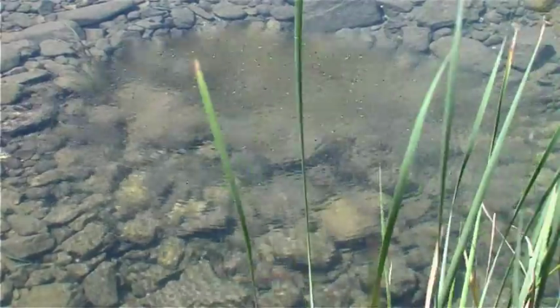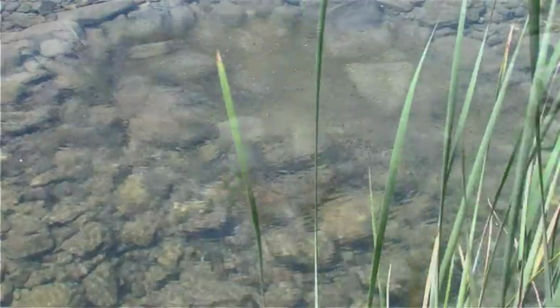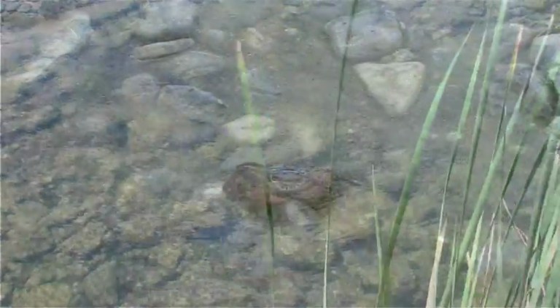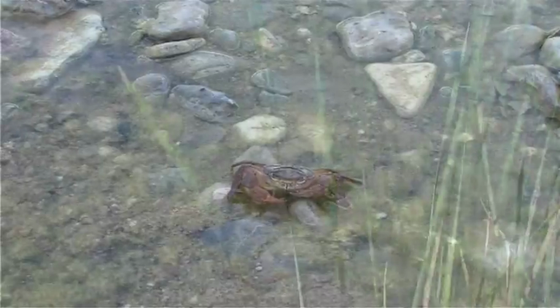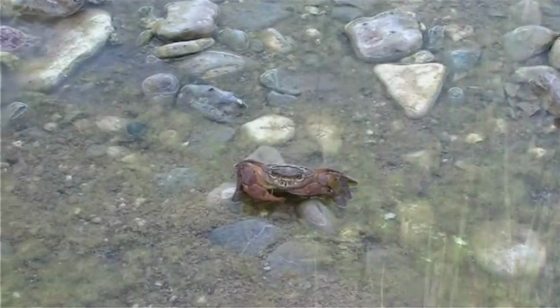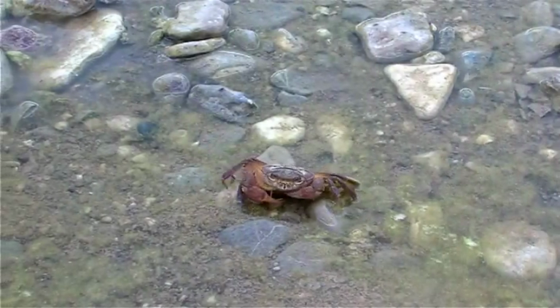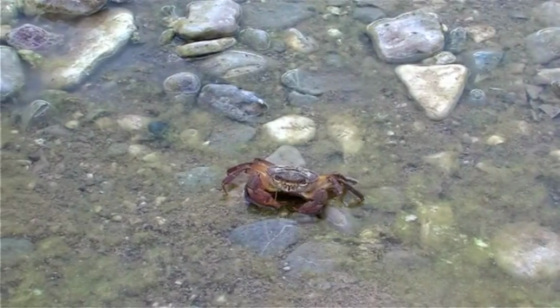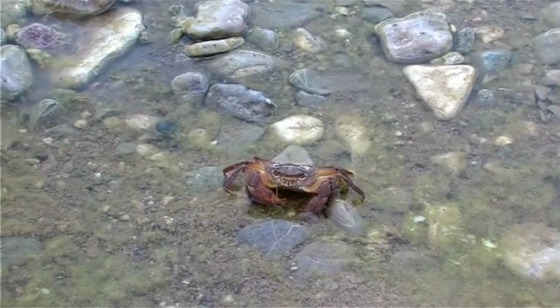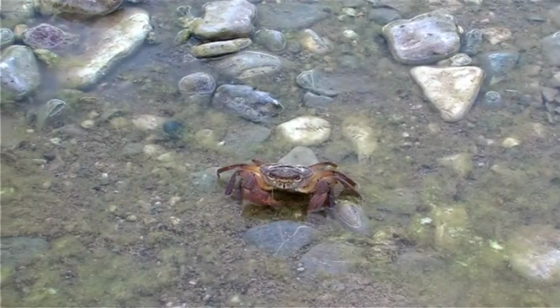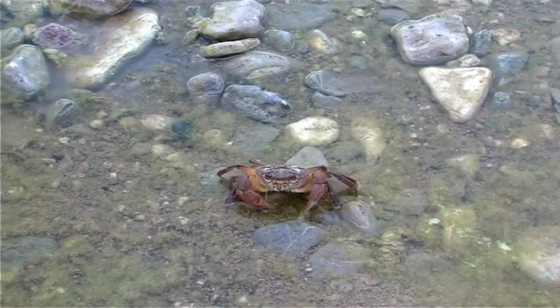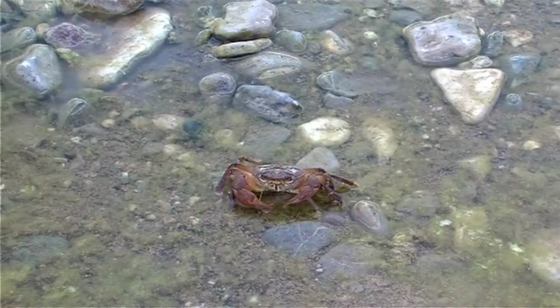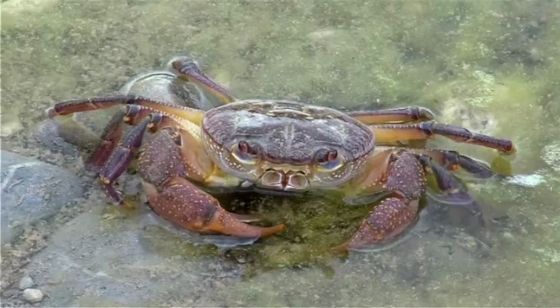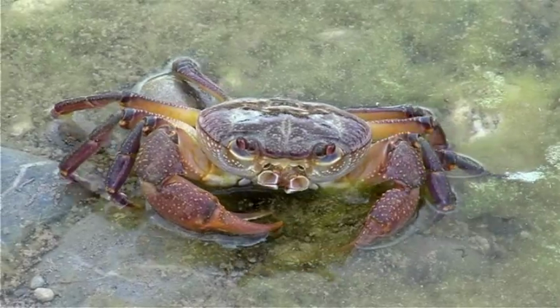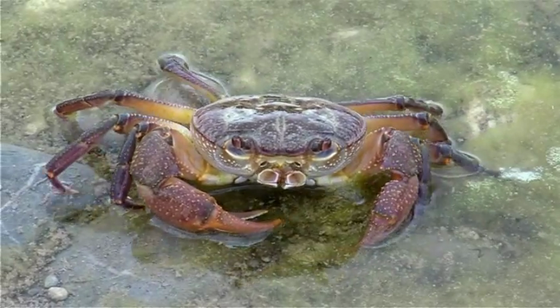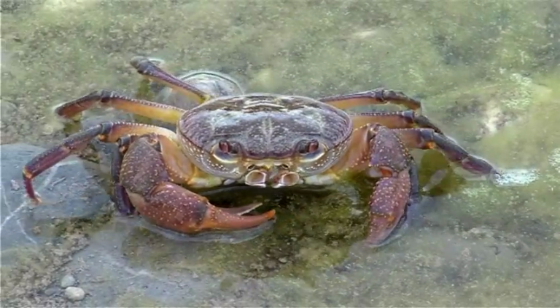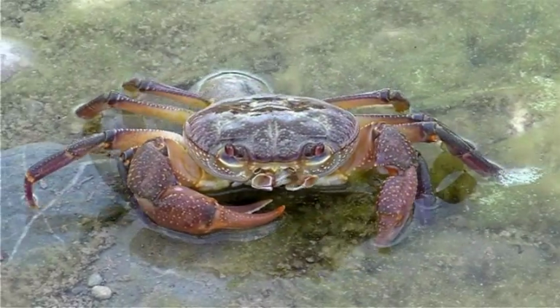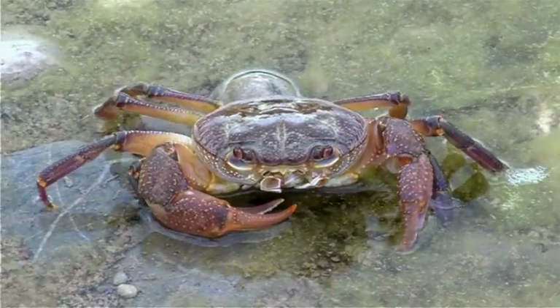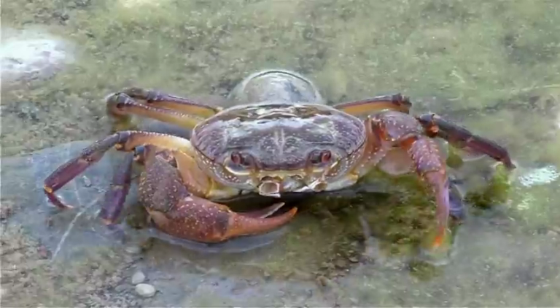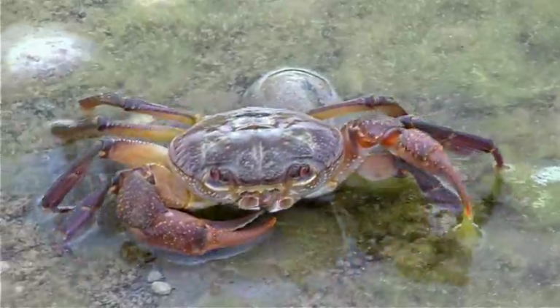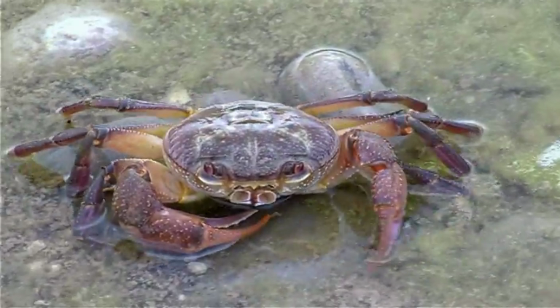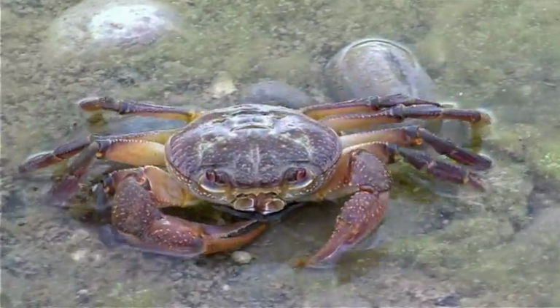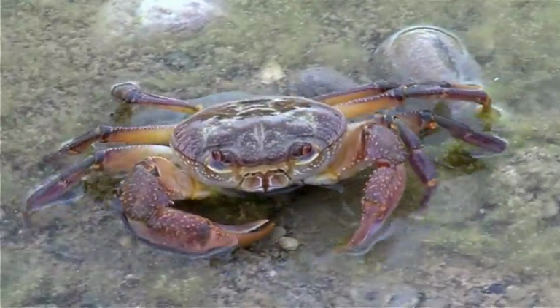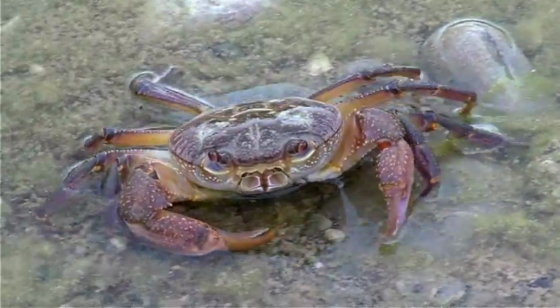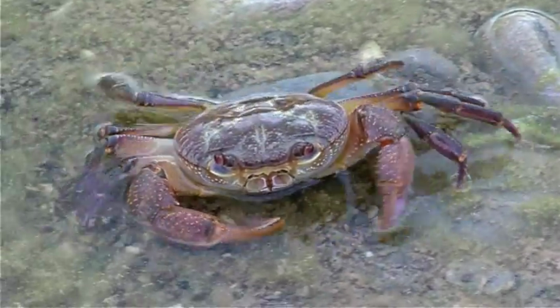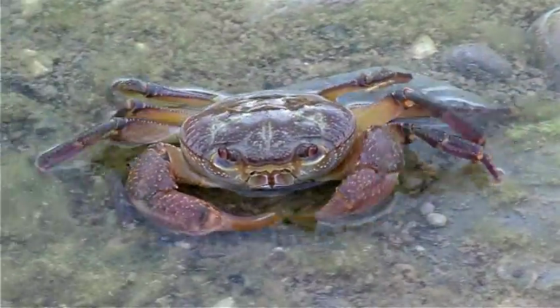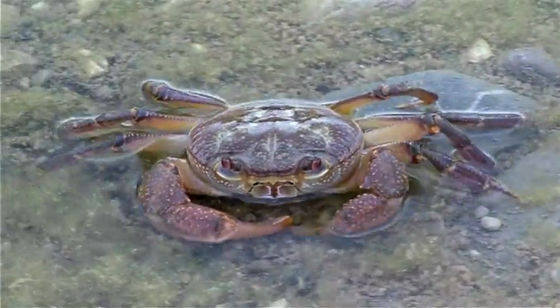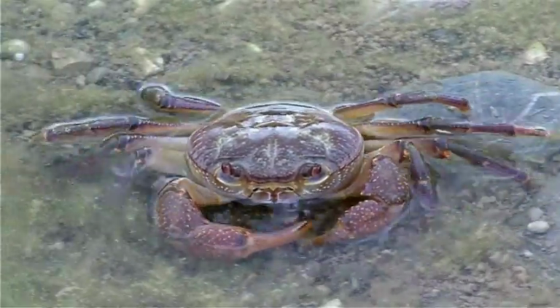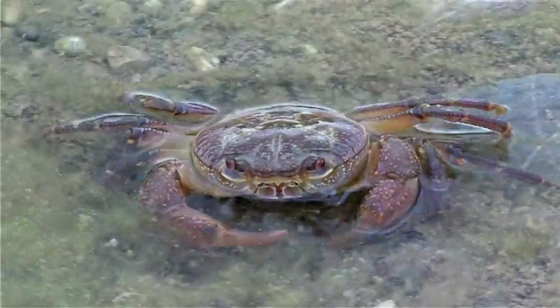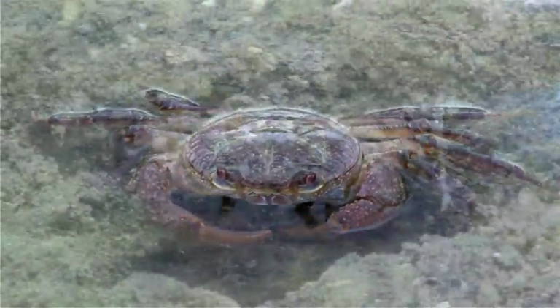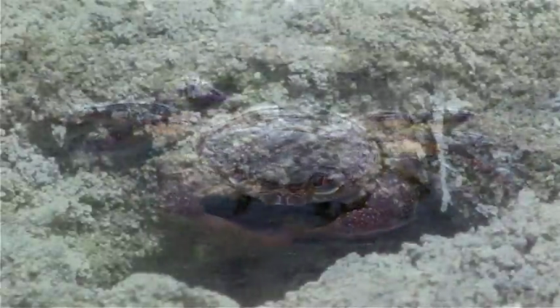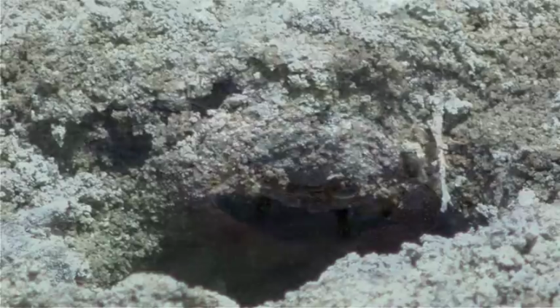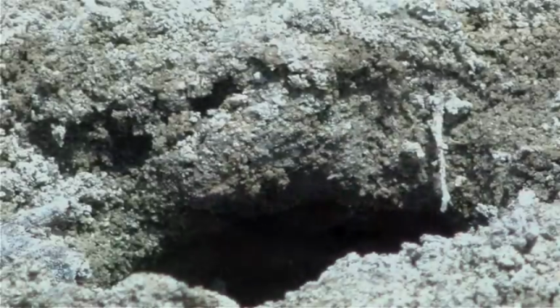A very striking species is the freshwater crab, at one time abundant in the whole river valley. It is now very rare and confined to specific areas of the river where it hides in deep crevices.